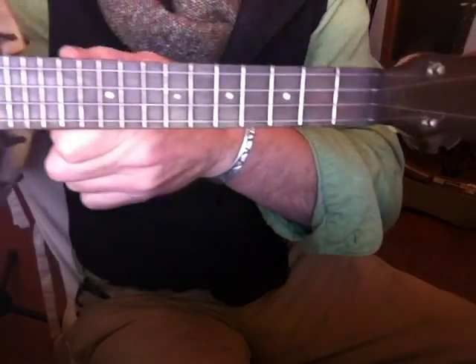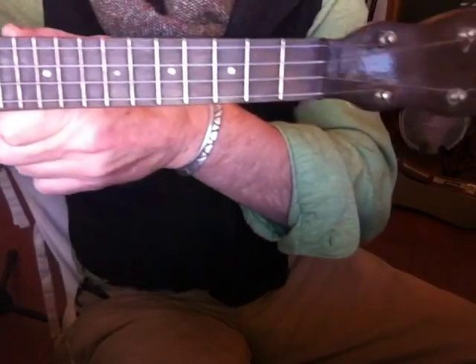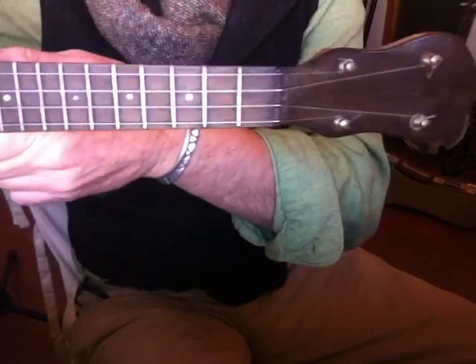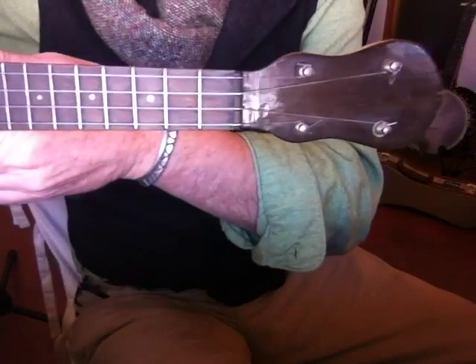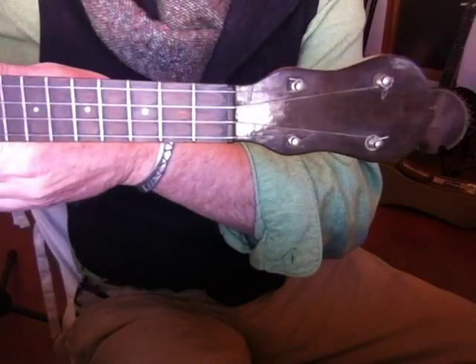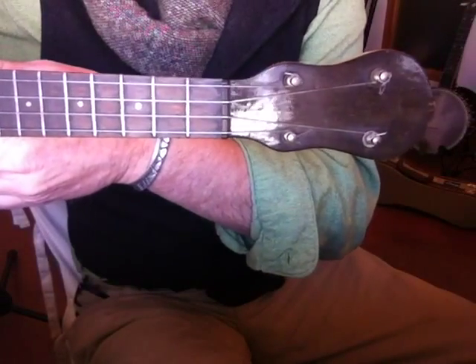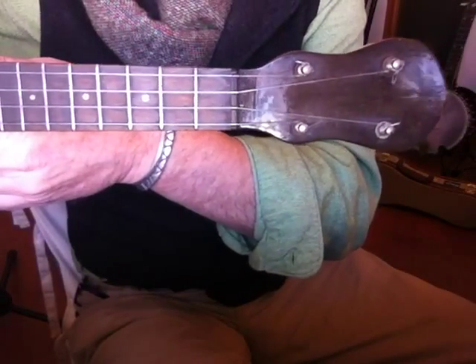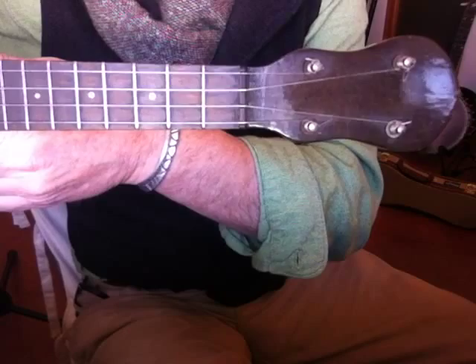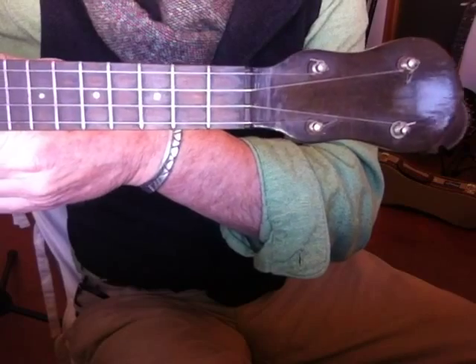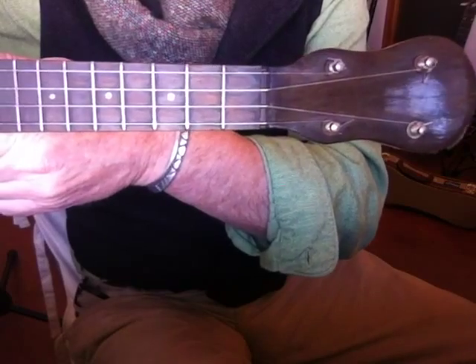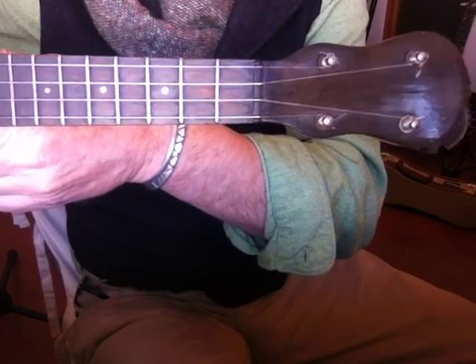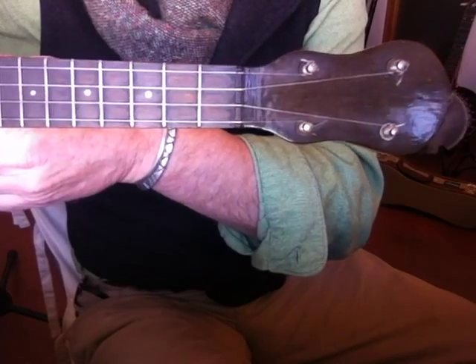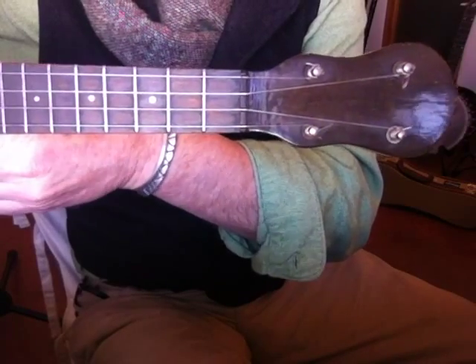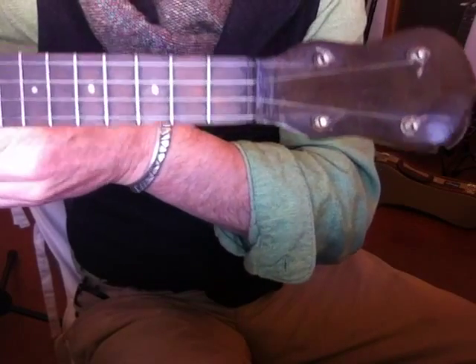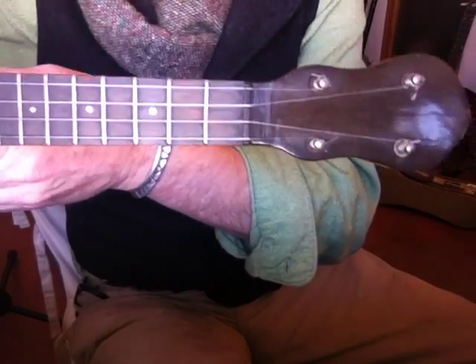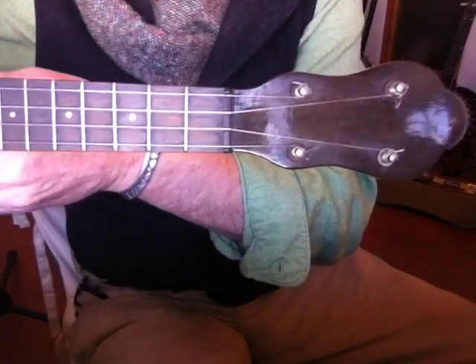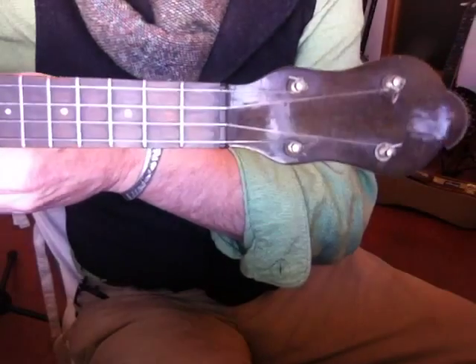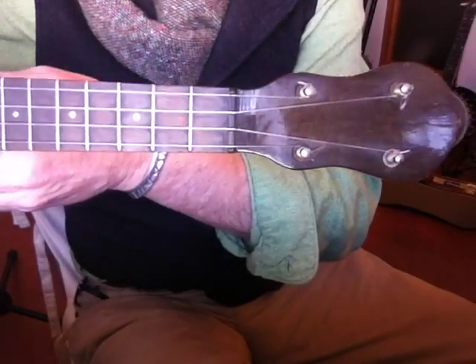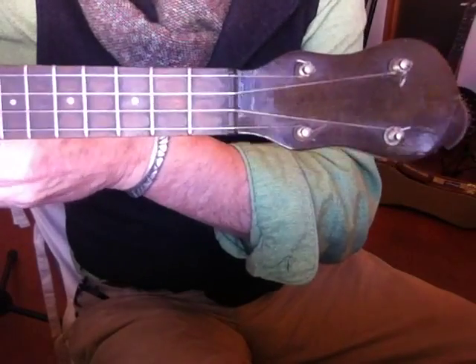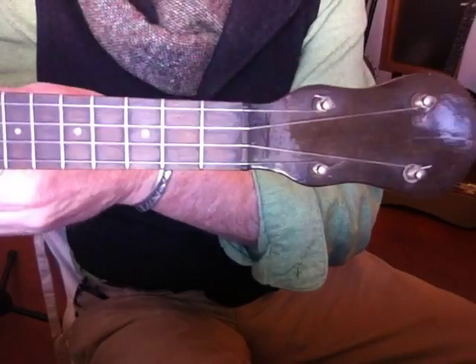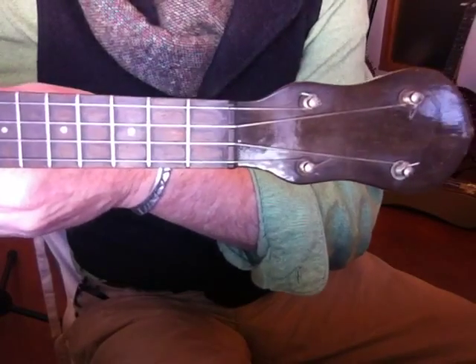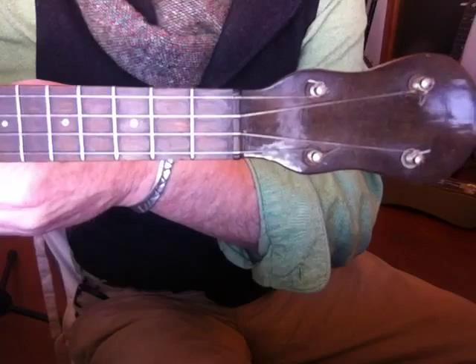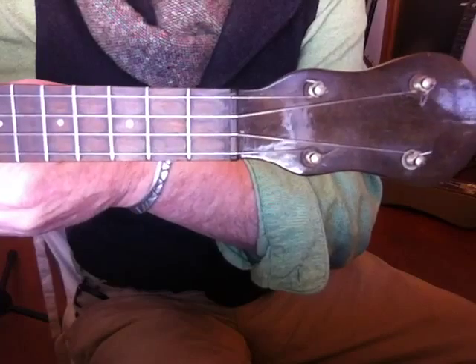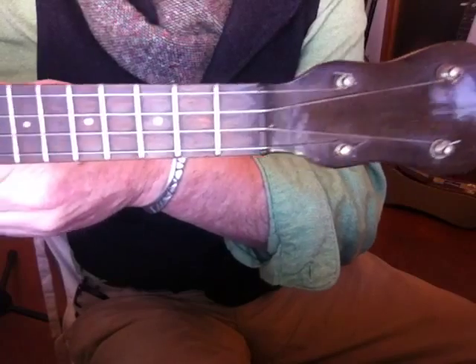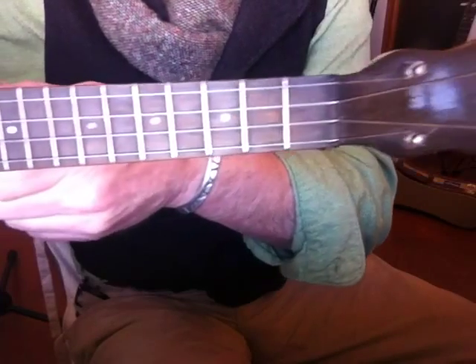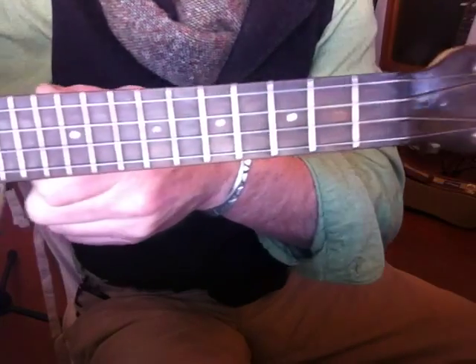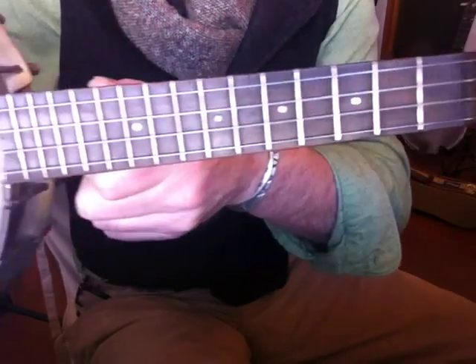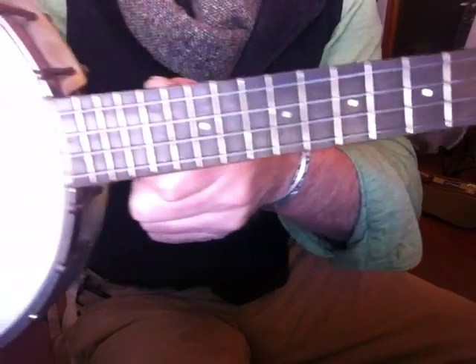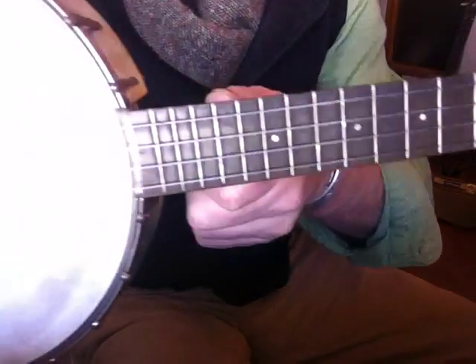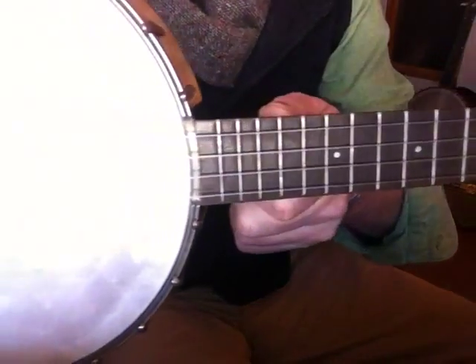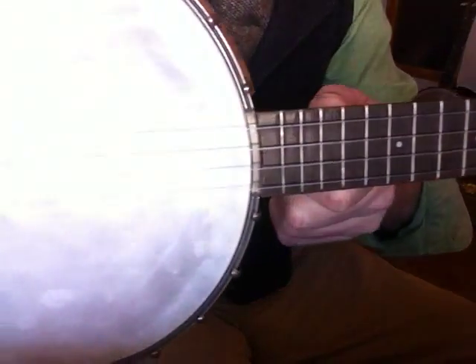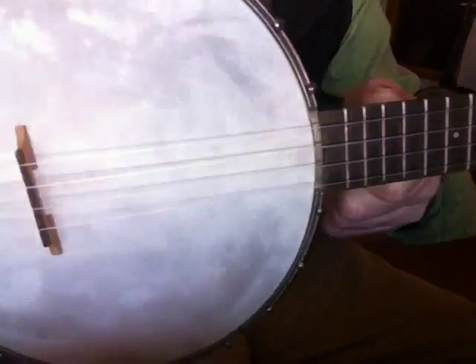Nice wide neck, unusual for a banjo uke. Martins have them on their ukes and Gibsons somewhat on their banjo ukes. Very comfortable to play, 14-inch scale.